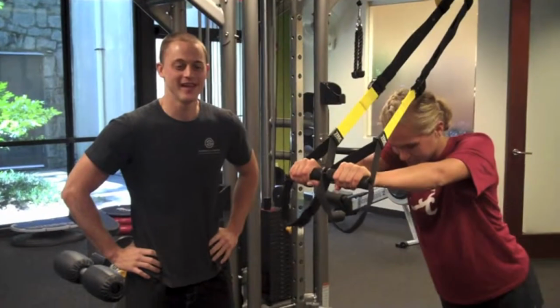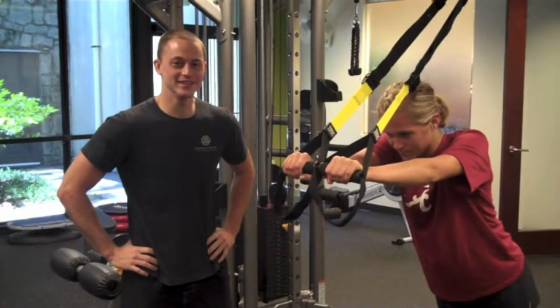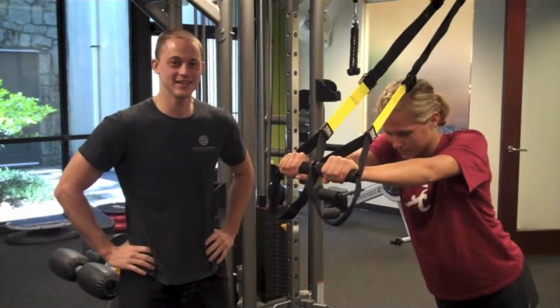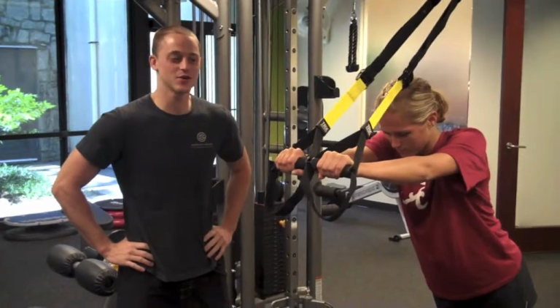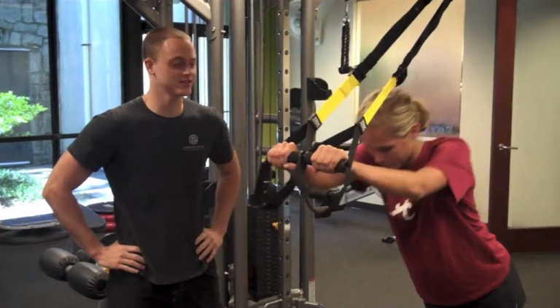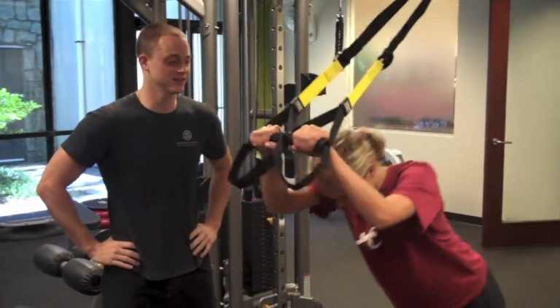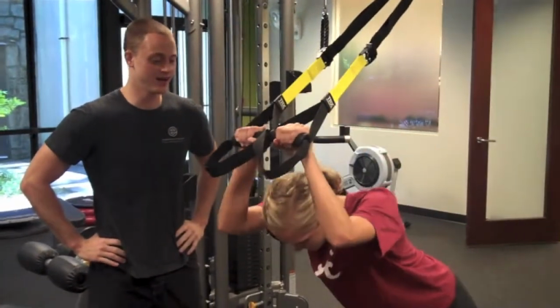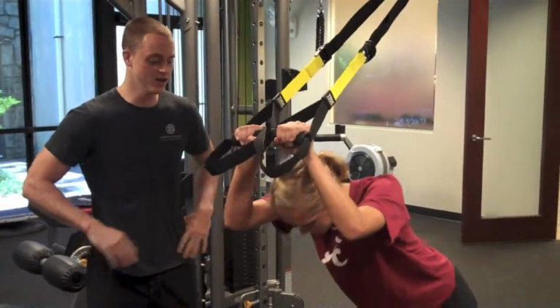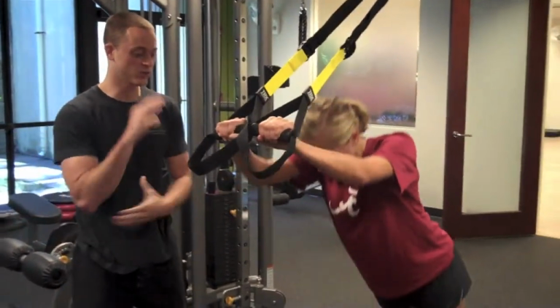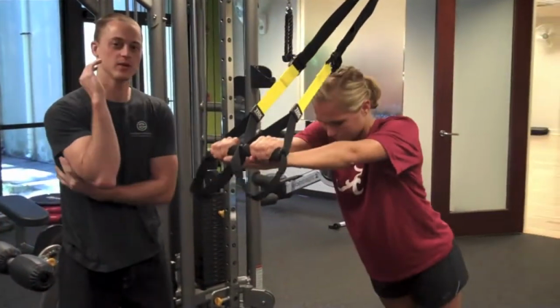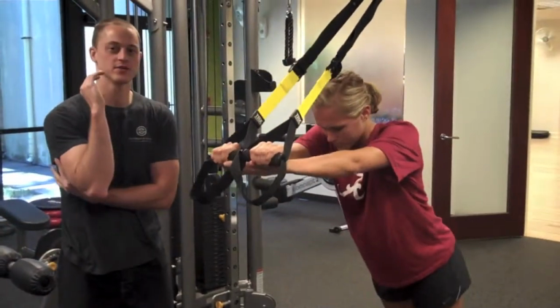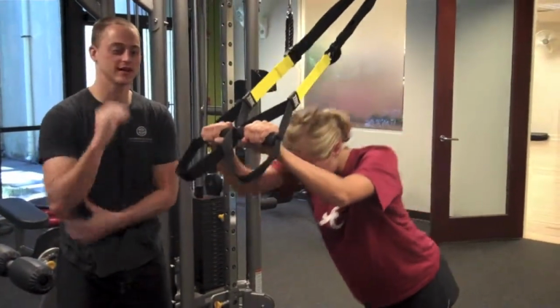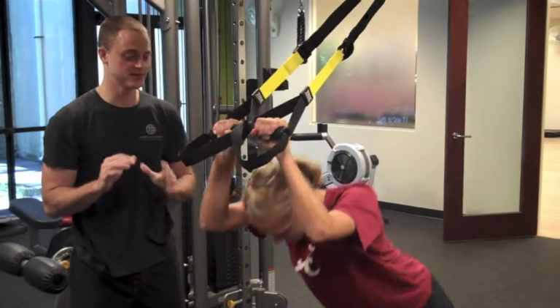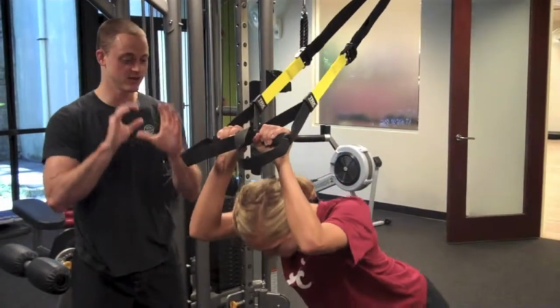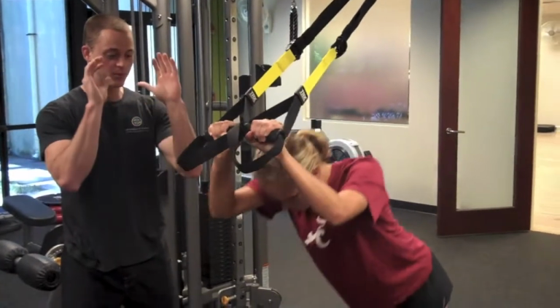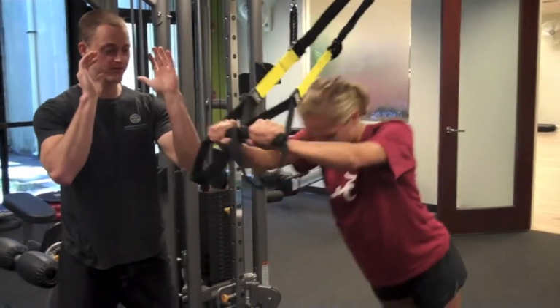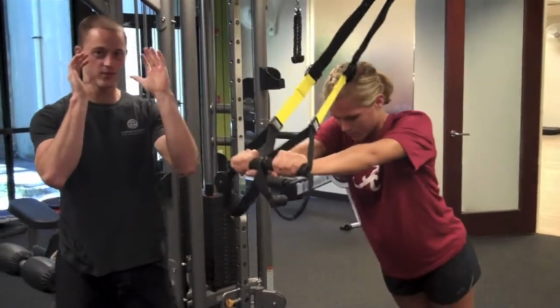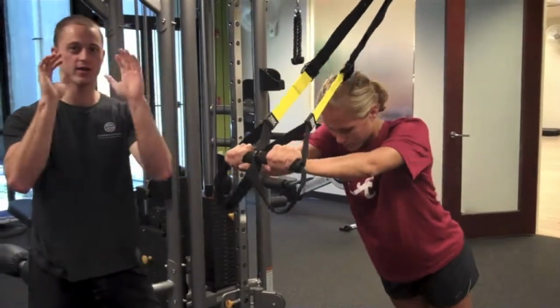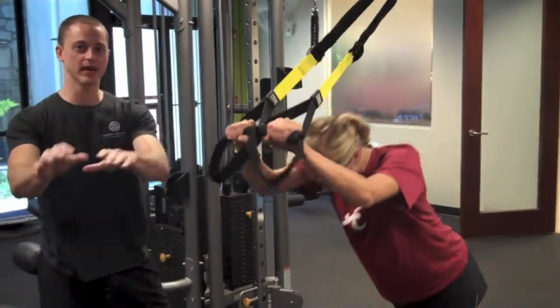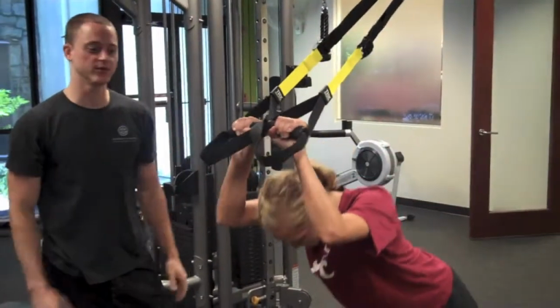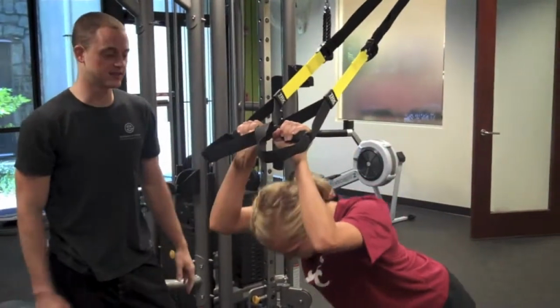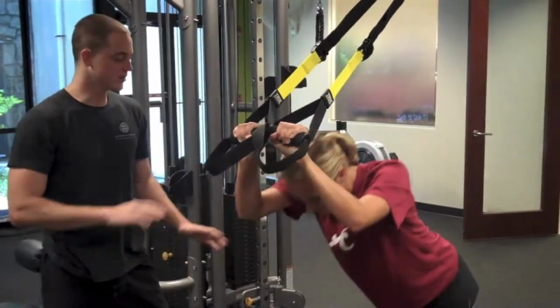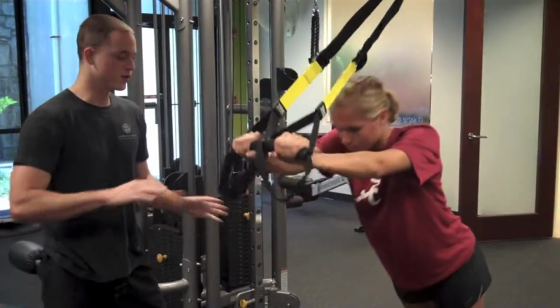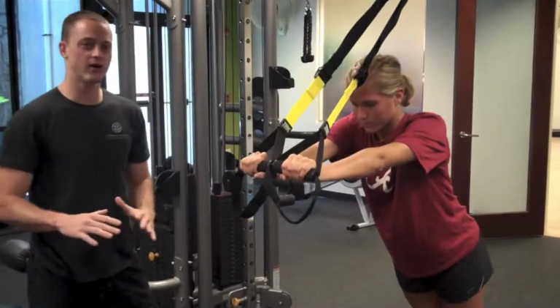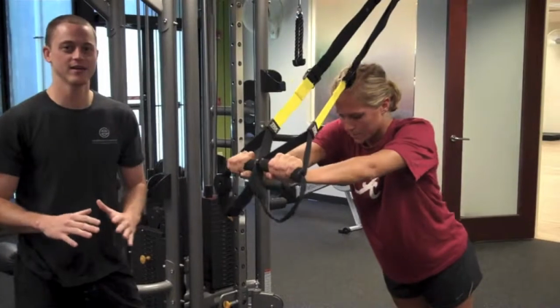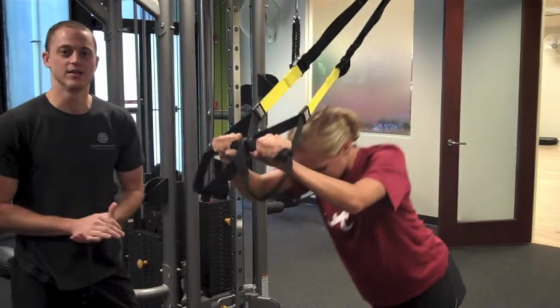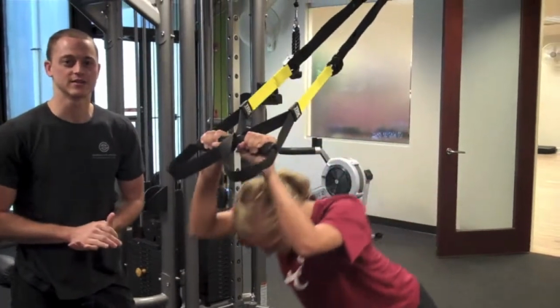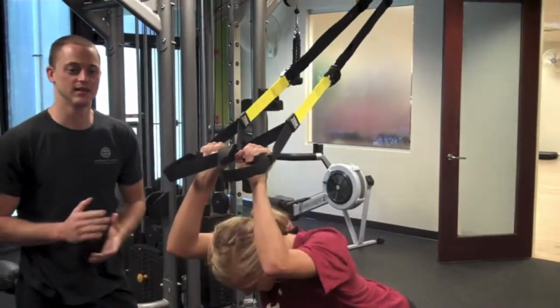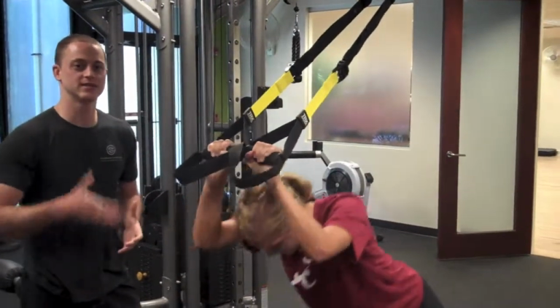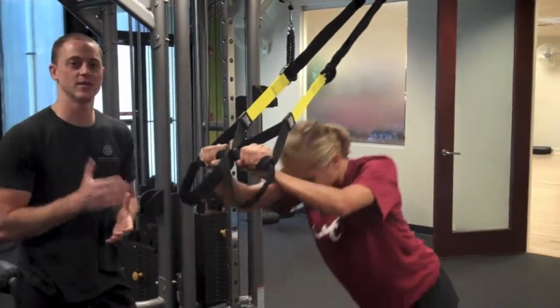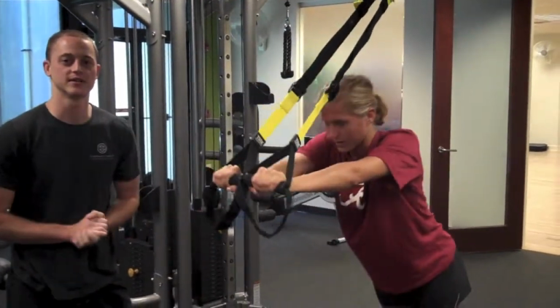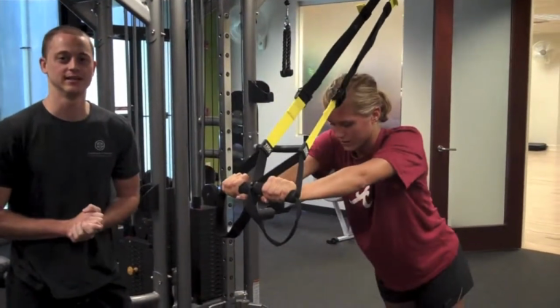These are the skull crushers, really working on those triceps as you're pushing from your forehead all the way out, fully extended. The lower you are, the harder it's going to be; the more standing up you are, it's going to be easier.